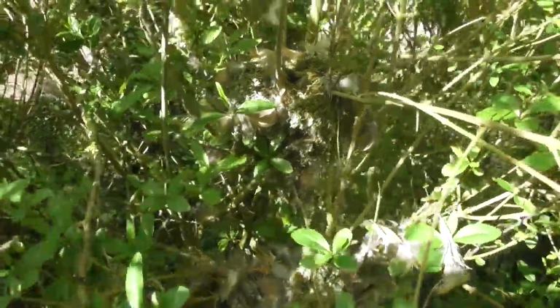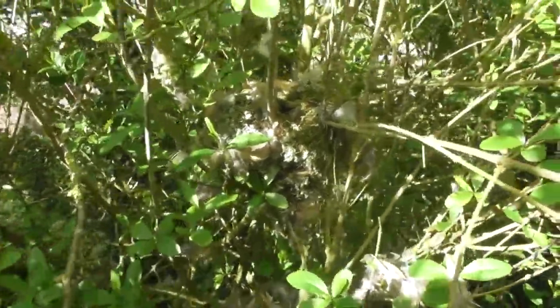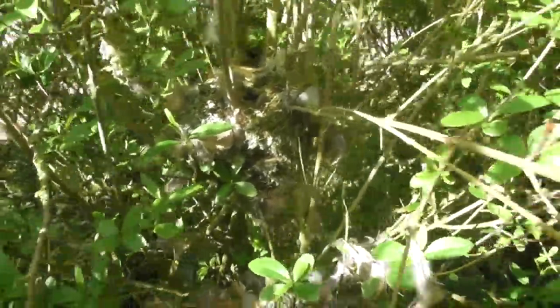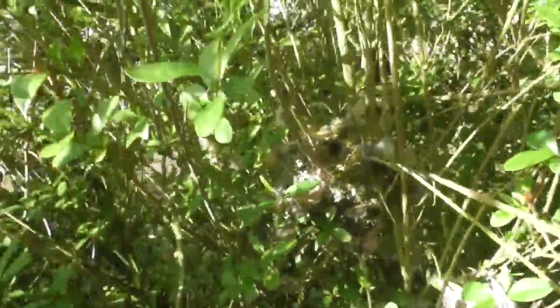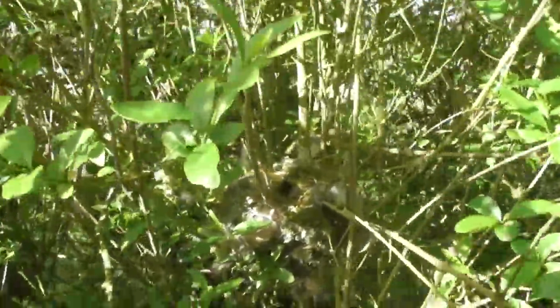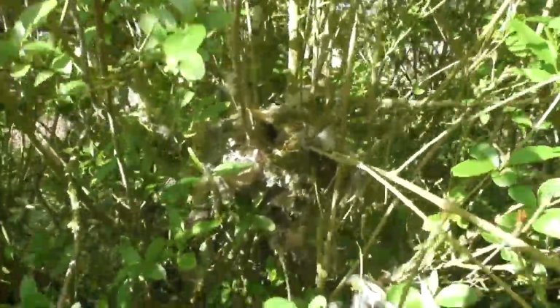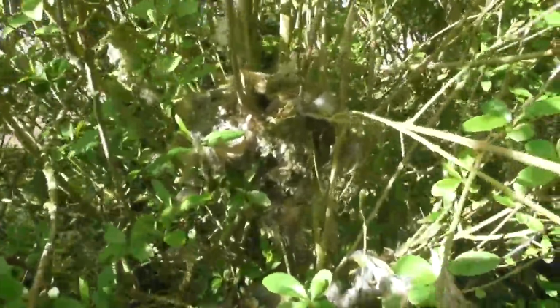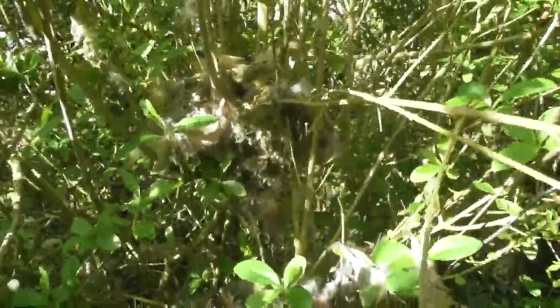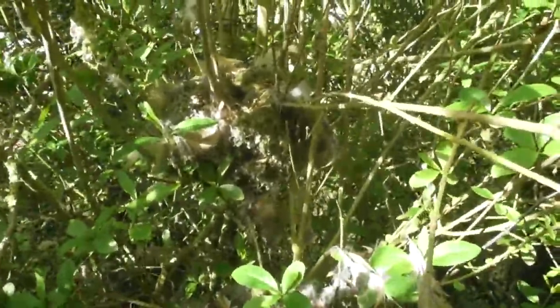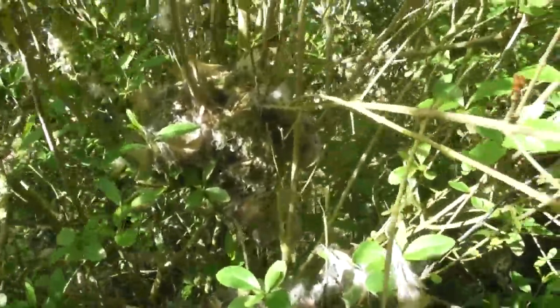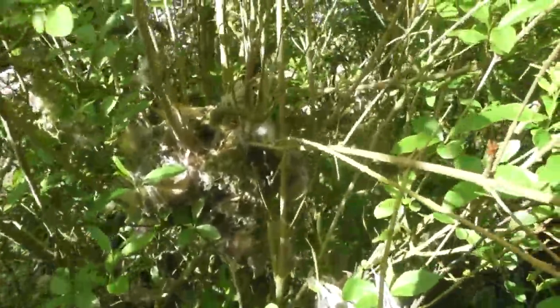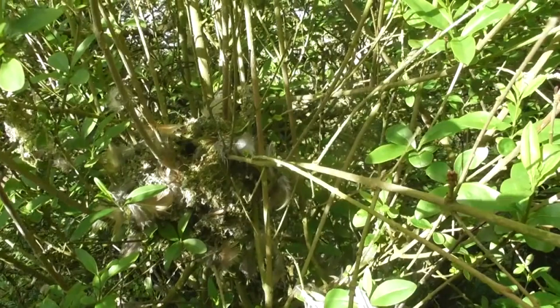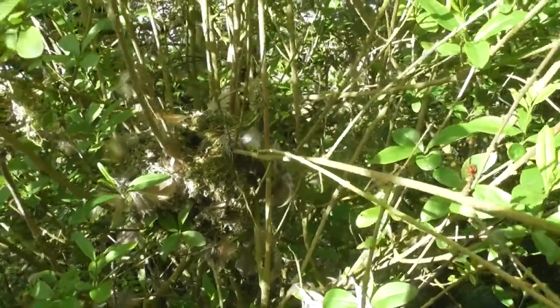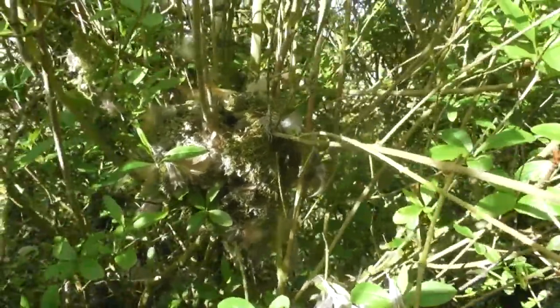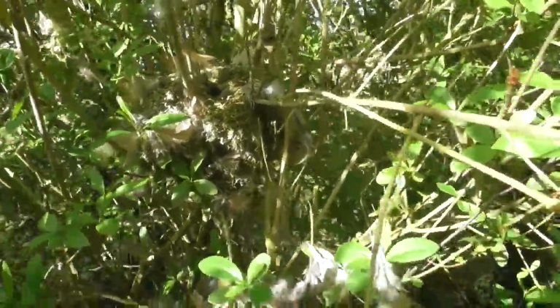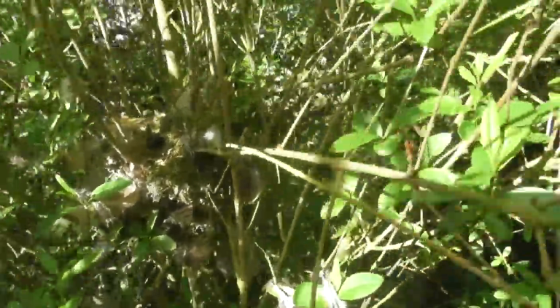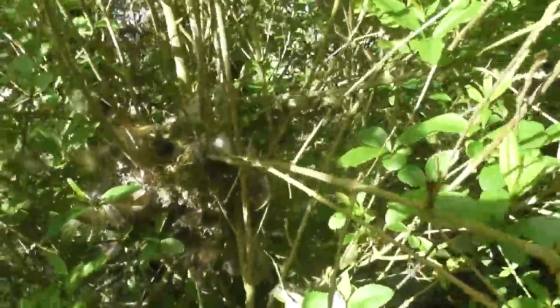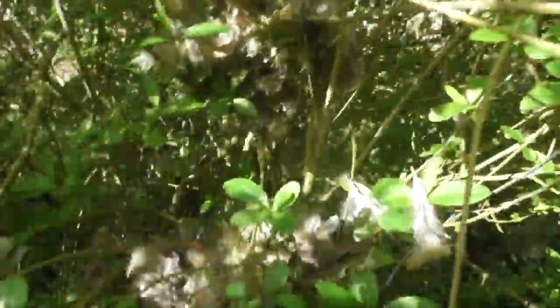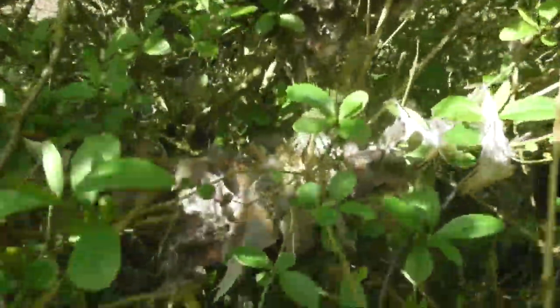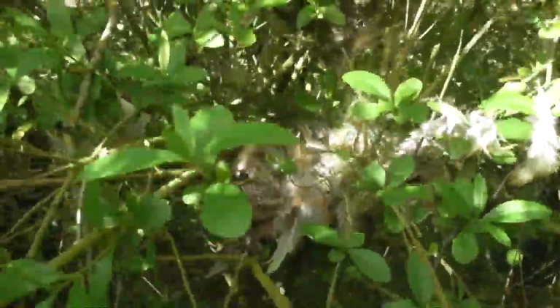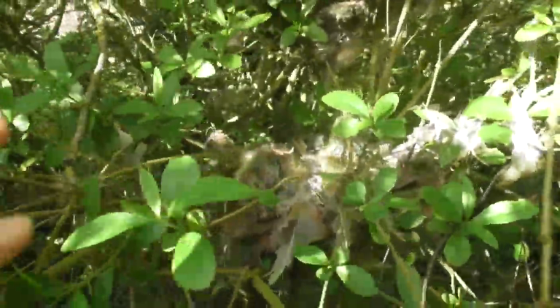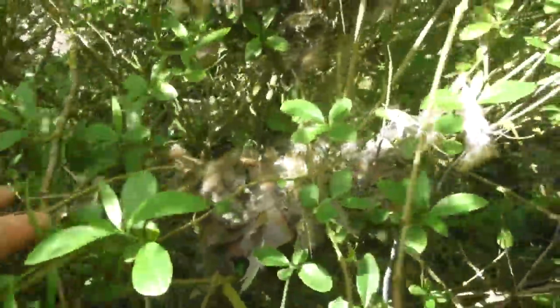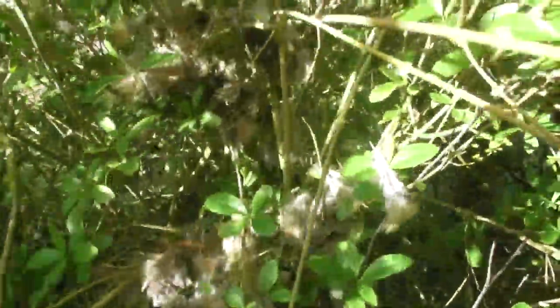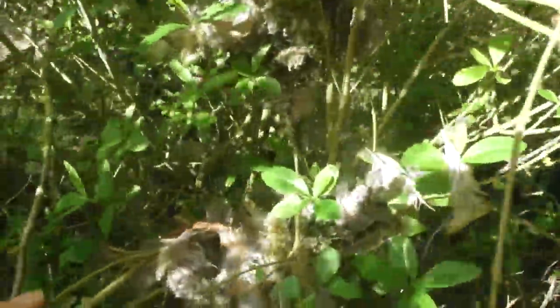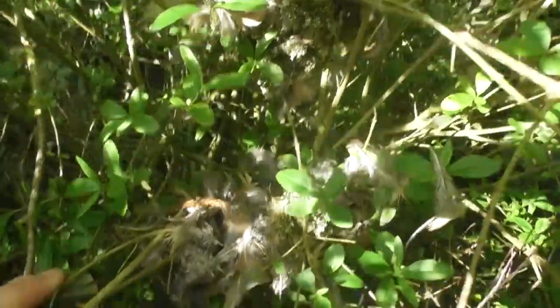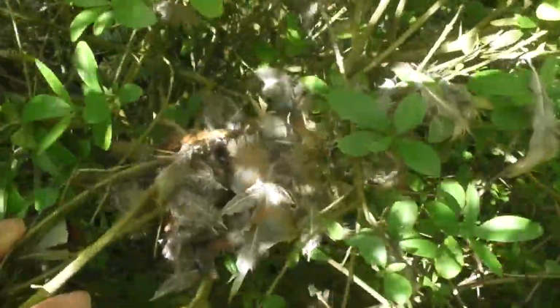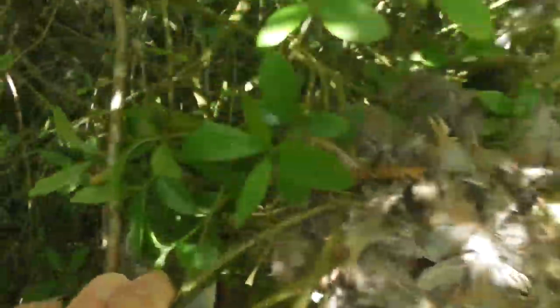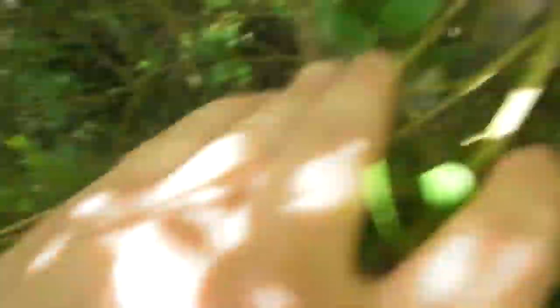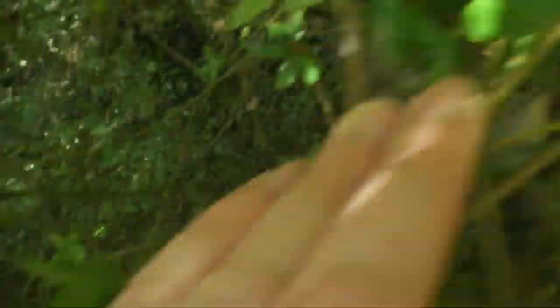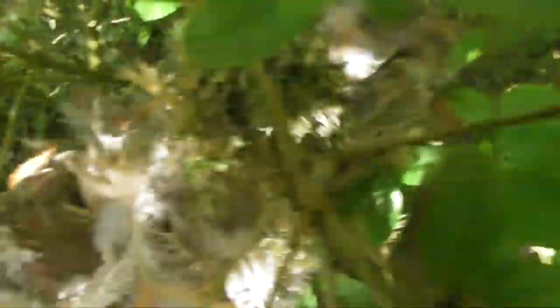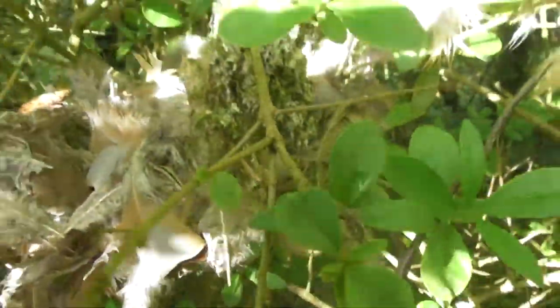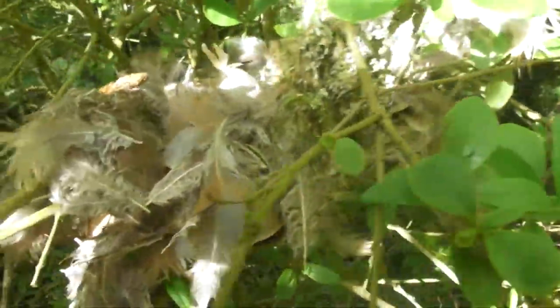This is a long-tailed tit nest I found weeks ago. Came to see if it was still here, and it's surrounded by what looks to be partridge feathers, so I don't know what's going on here.